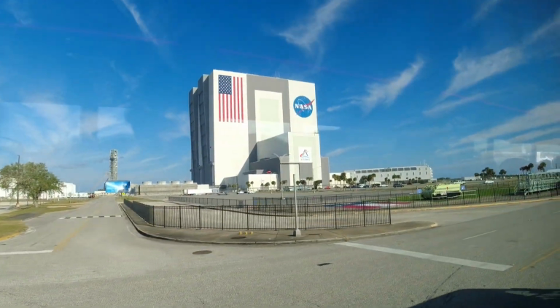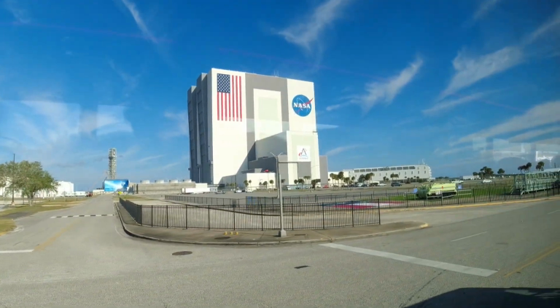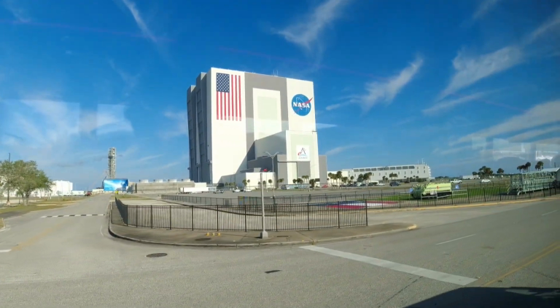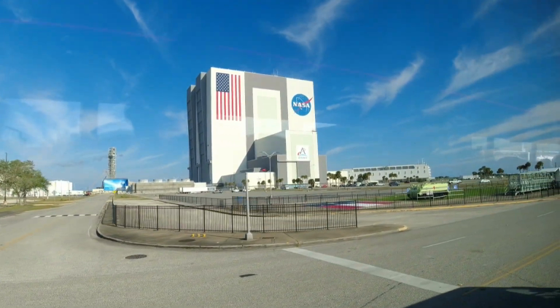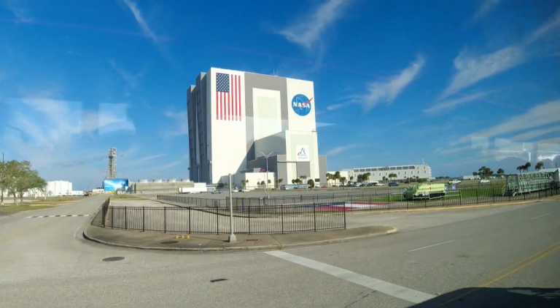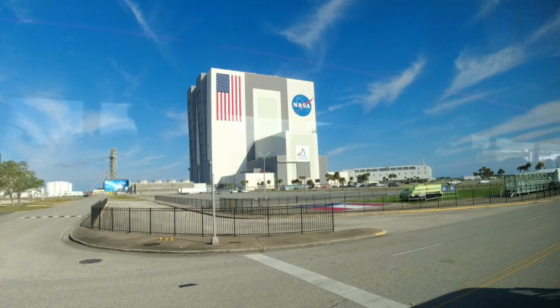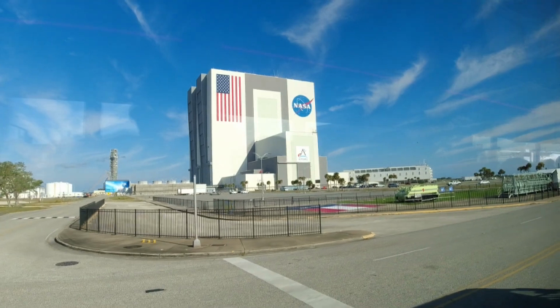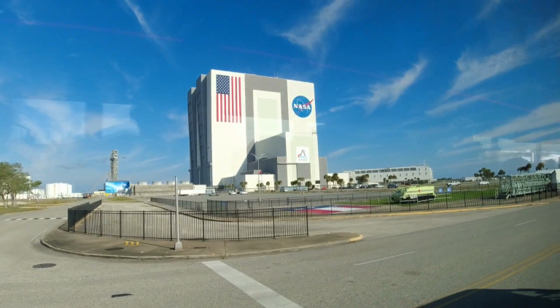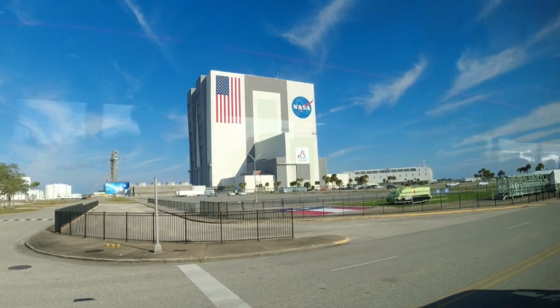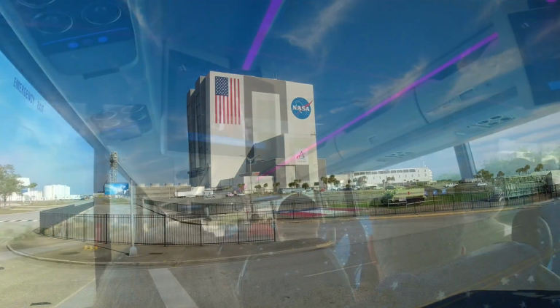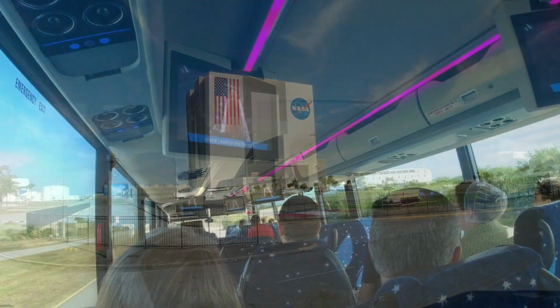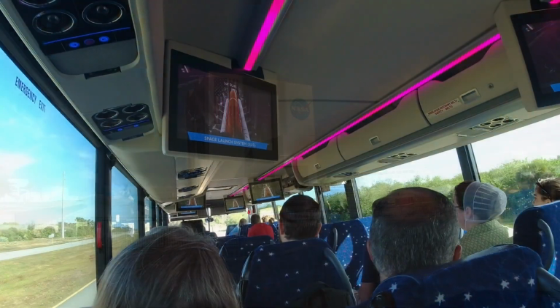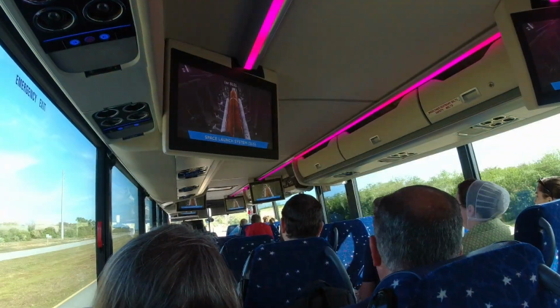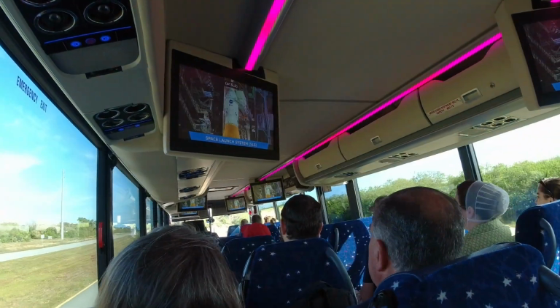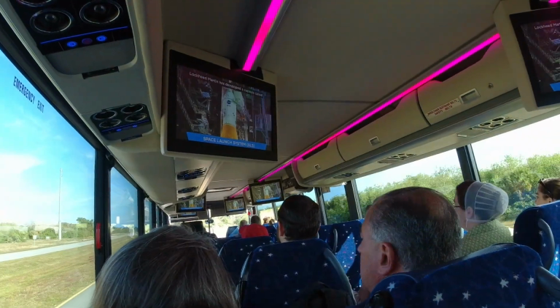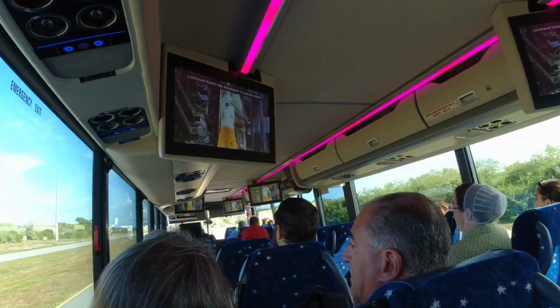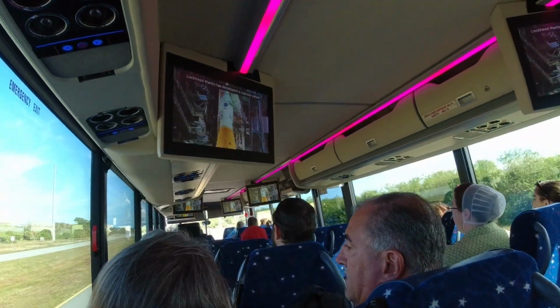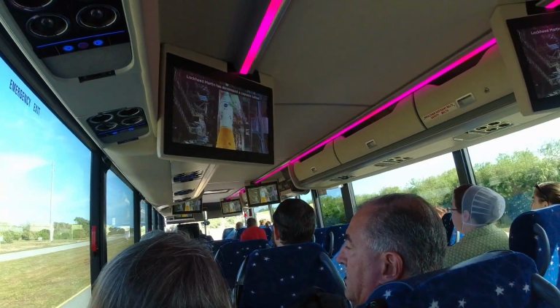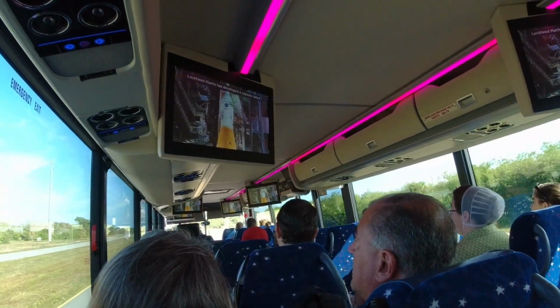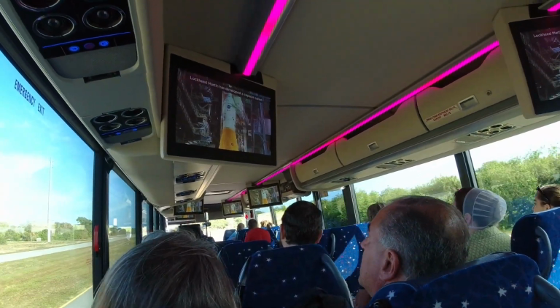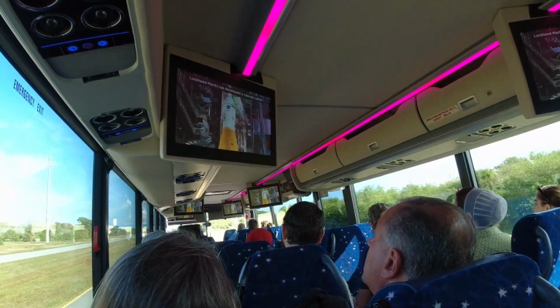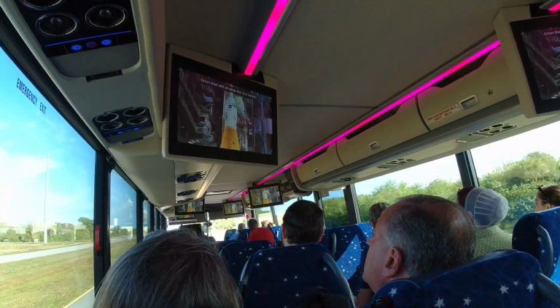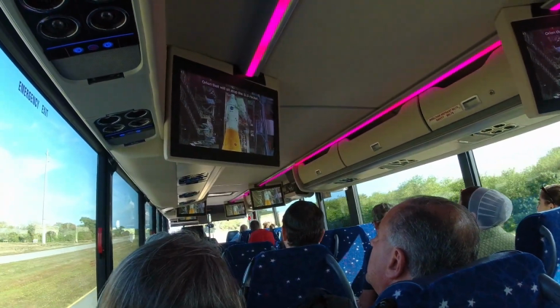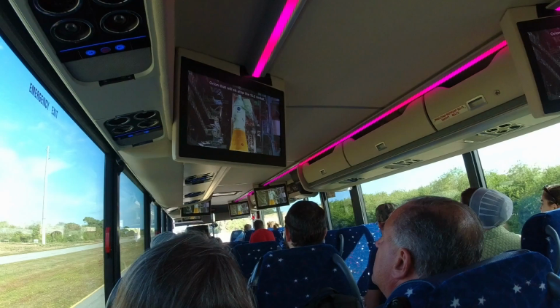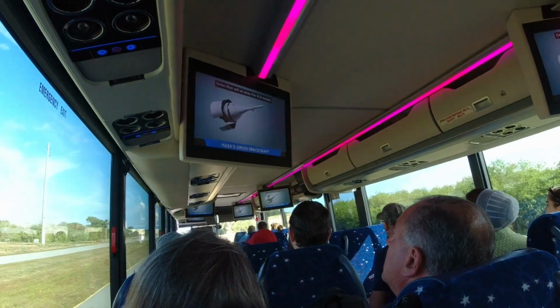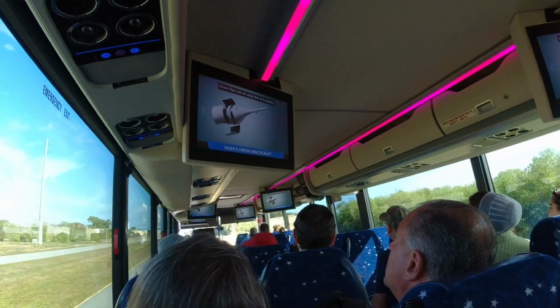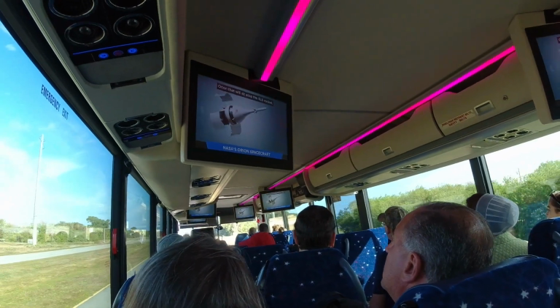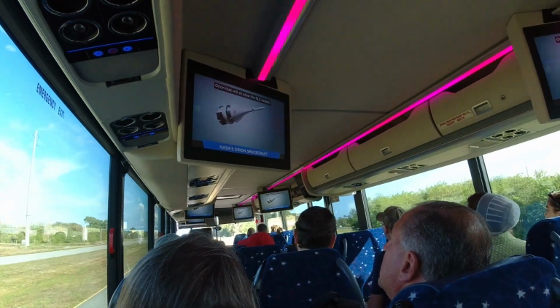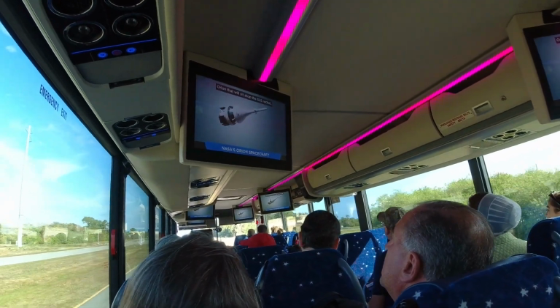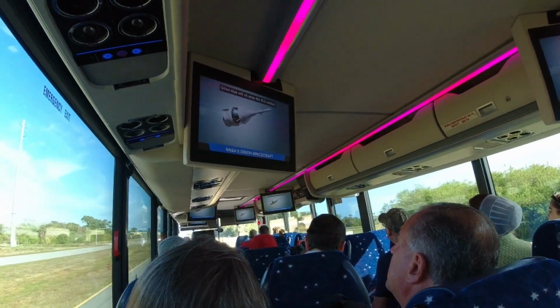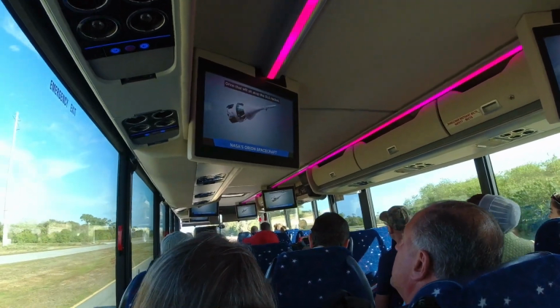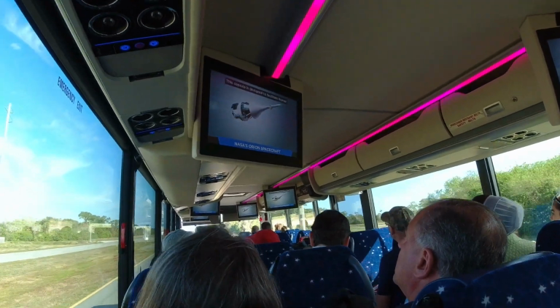Lockheed Martin has developed a capsule called Orion that was set atop the SLS rocket. This capsule is designed to facilitate human exploration of the moon and eventually Mars.